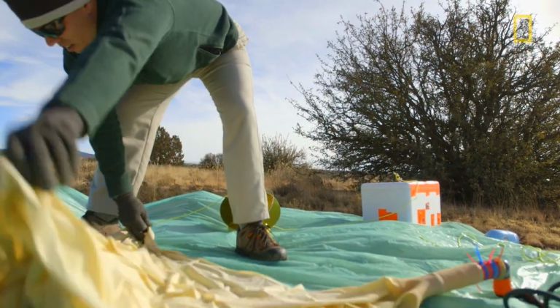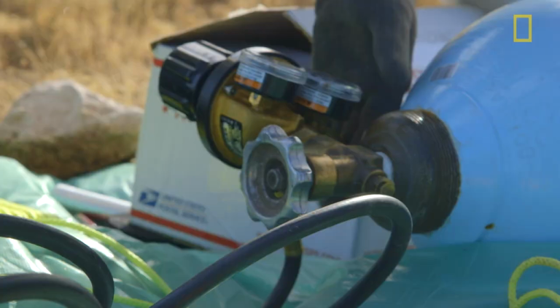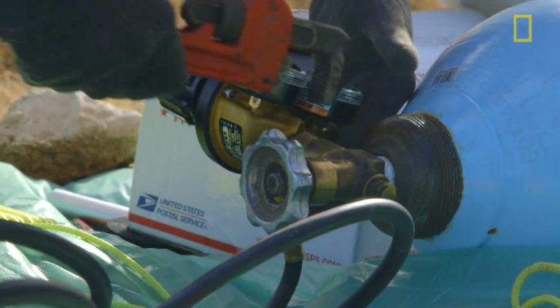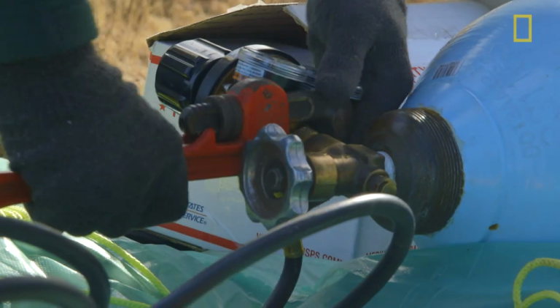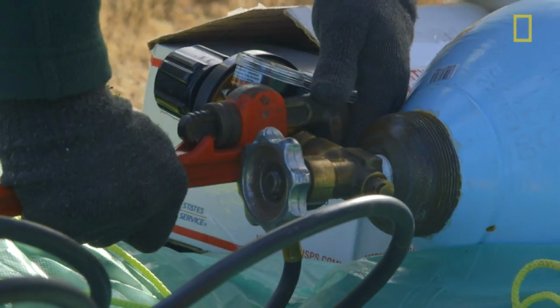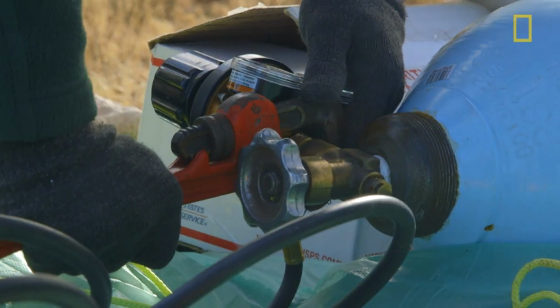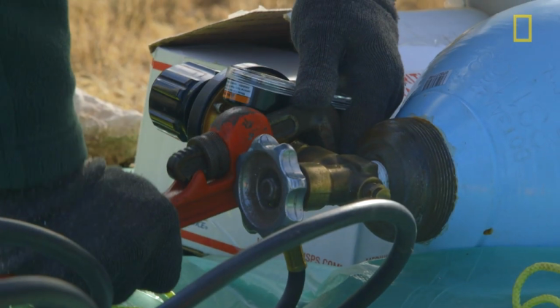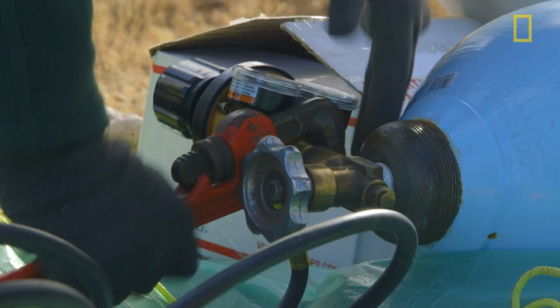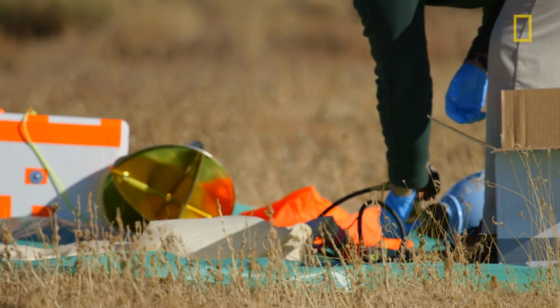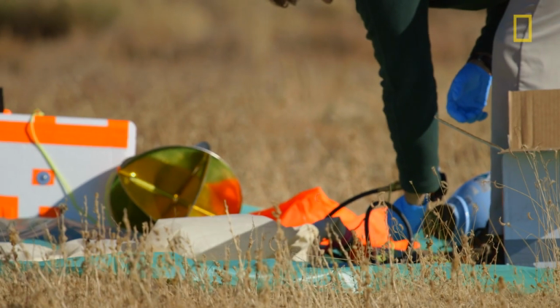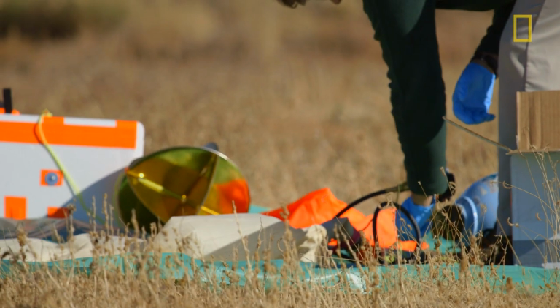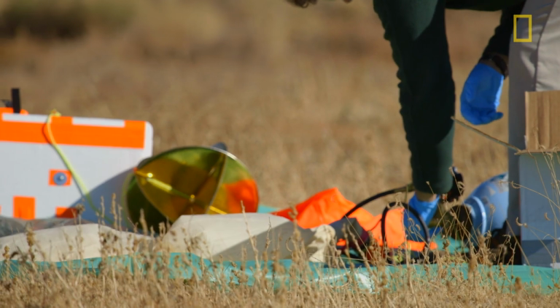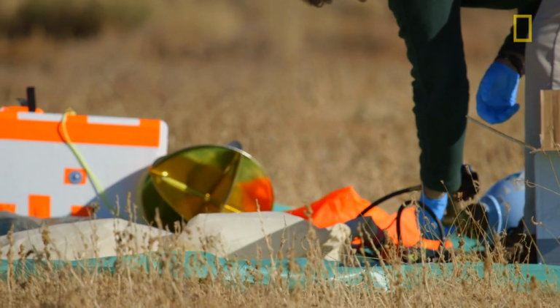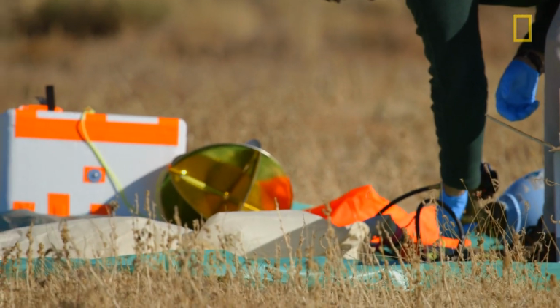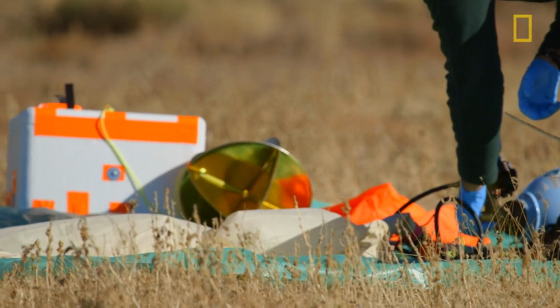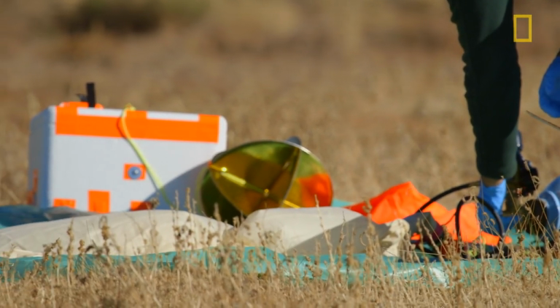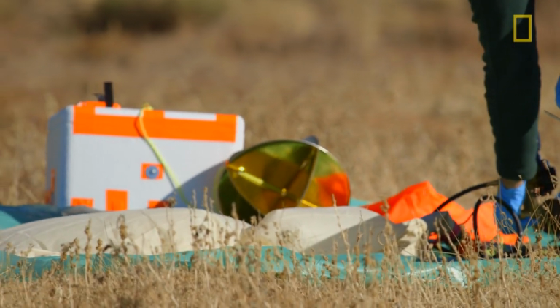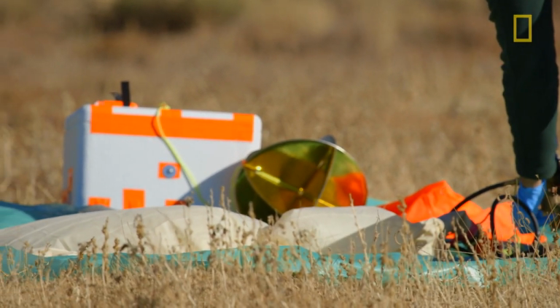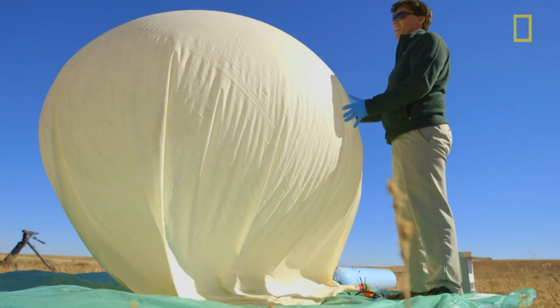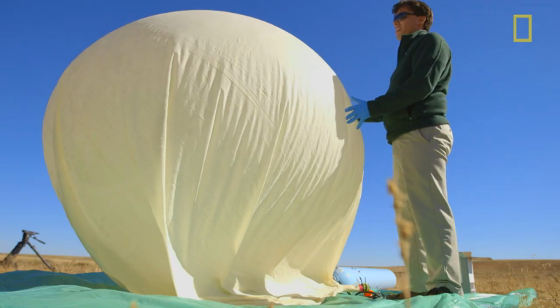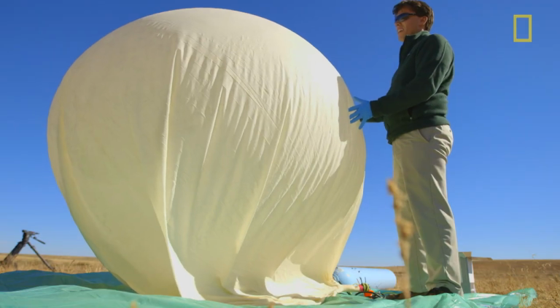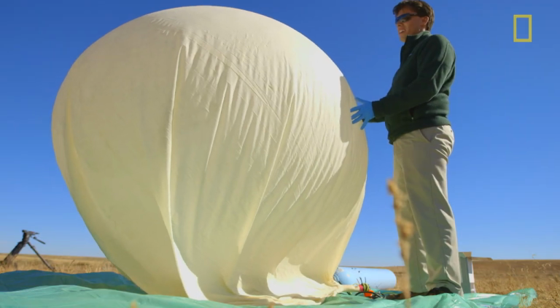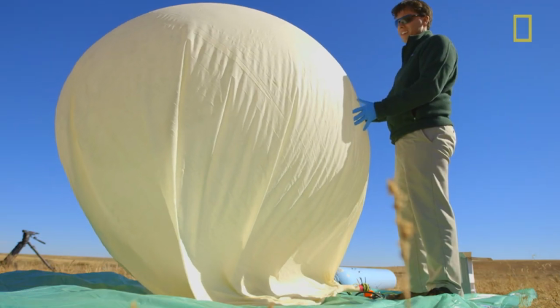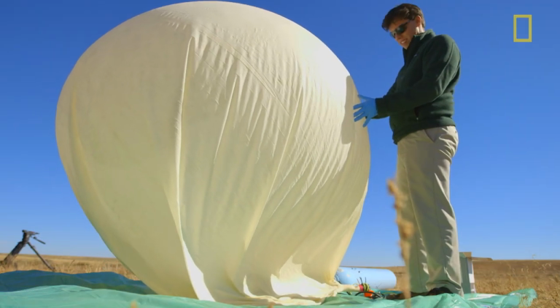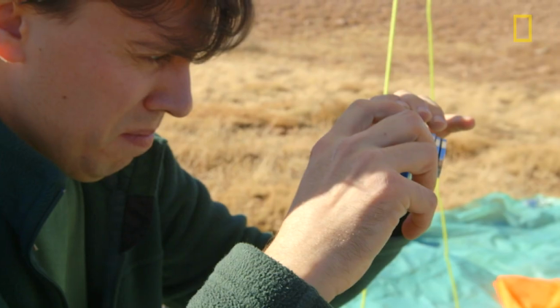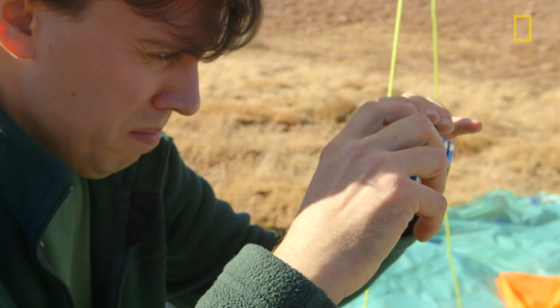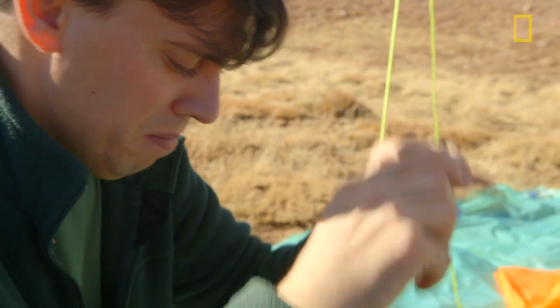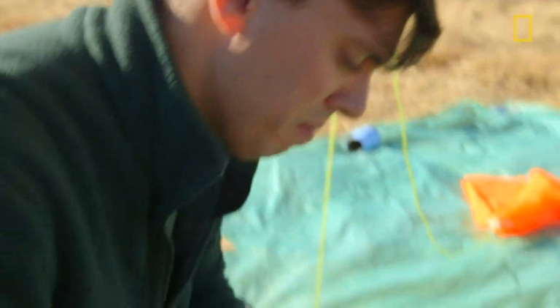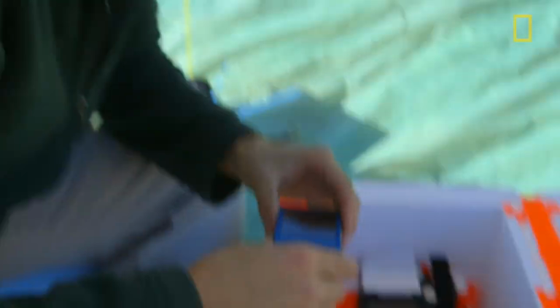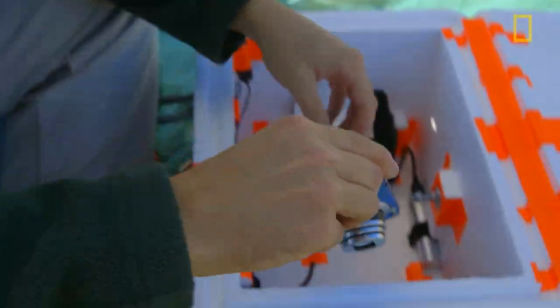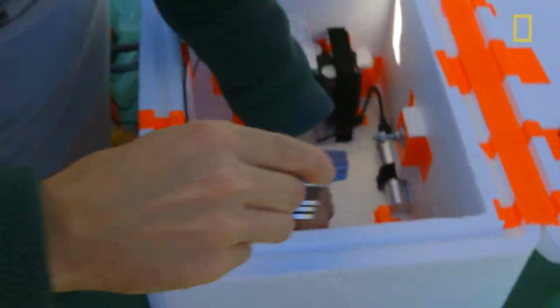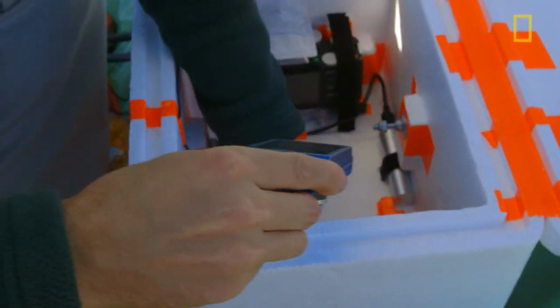Using a weather balloon for photography is sort of like a crossroads between science and art, because you're using a scientific instrument really to achieve an artistic end.